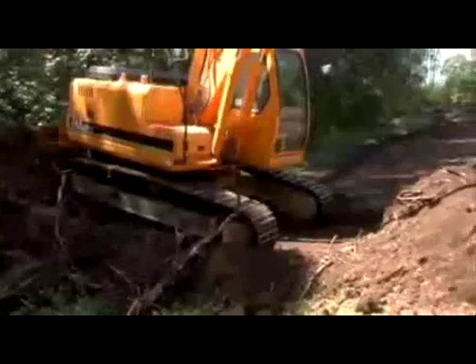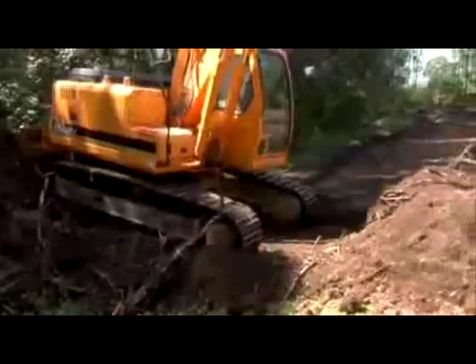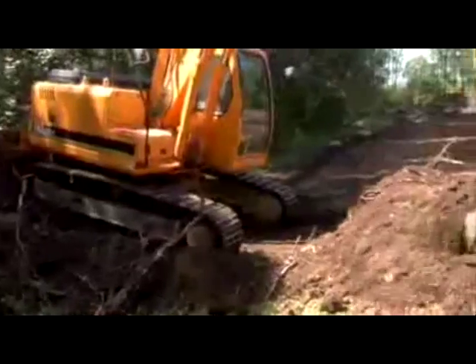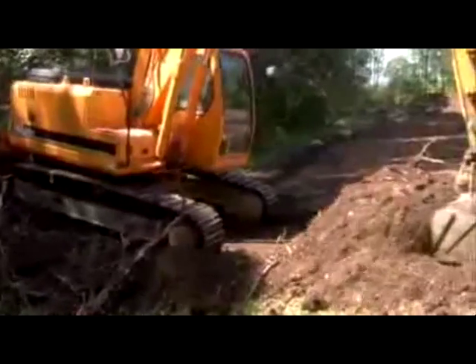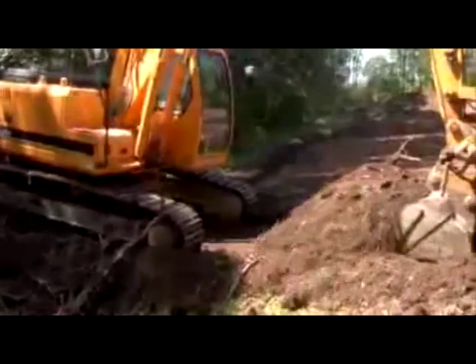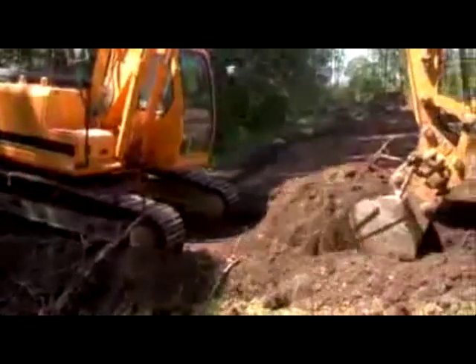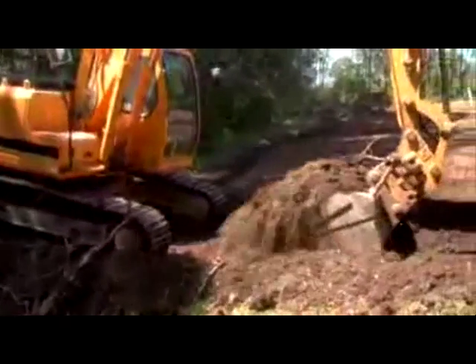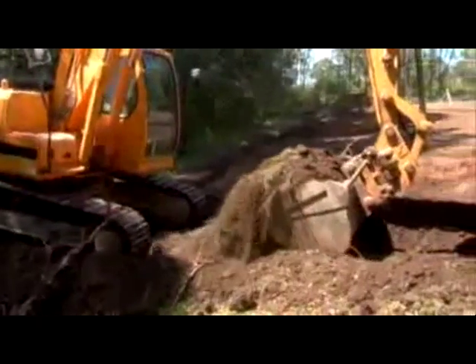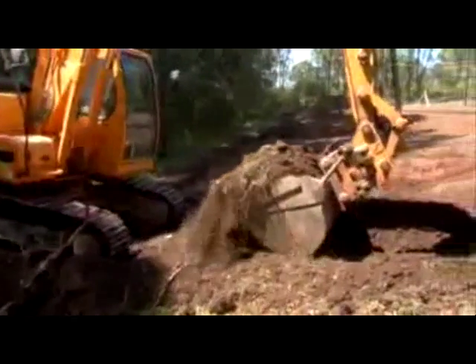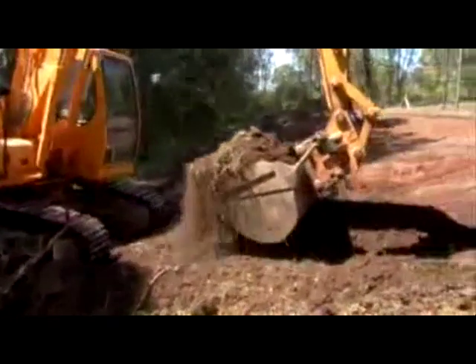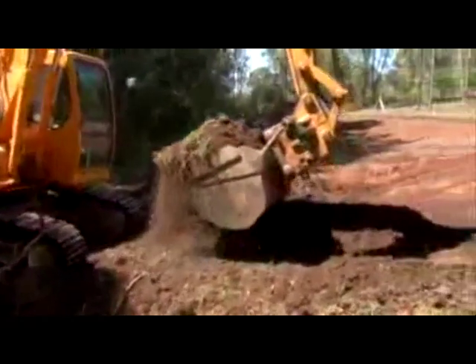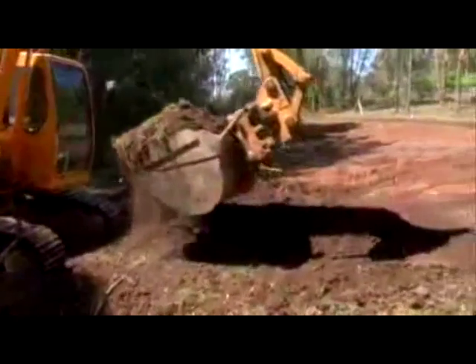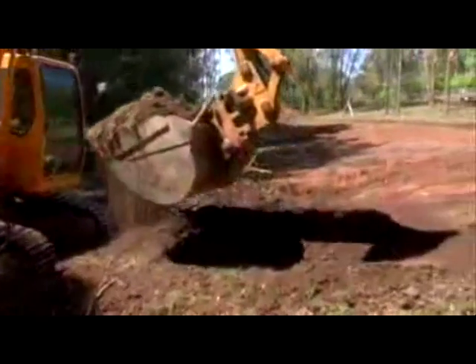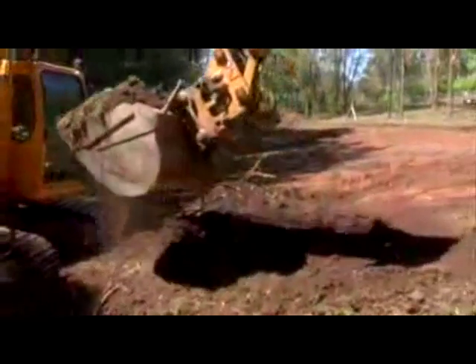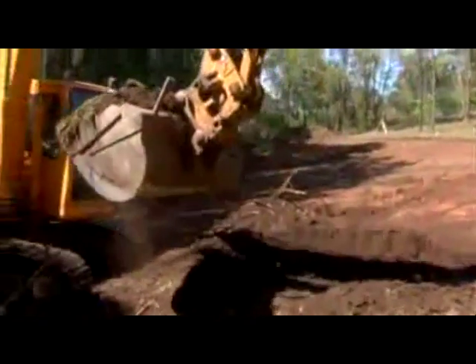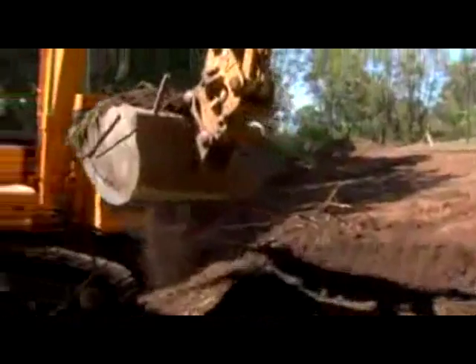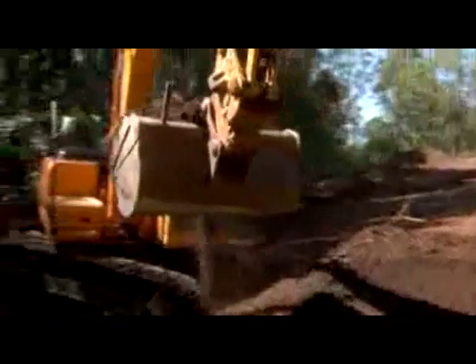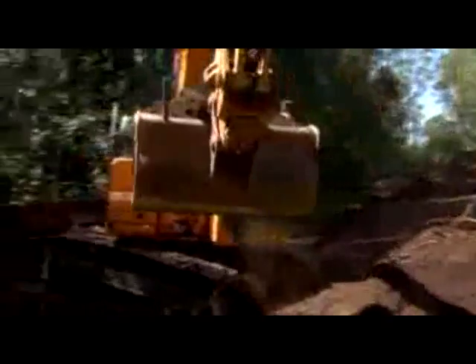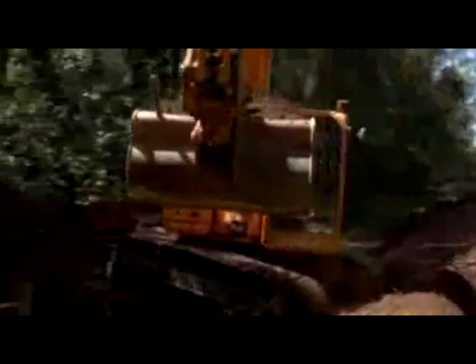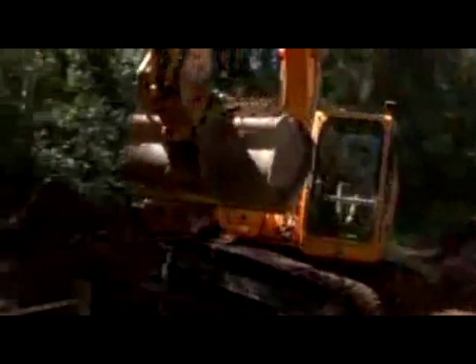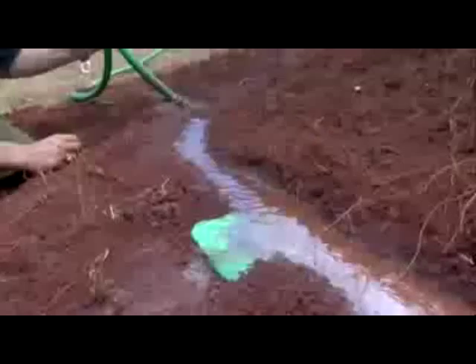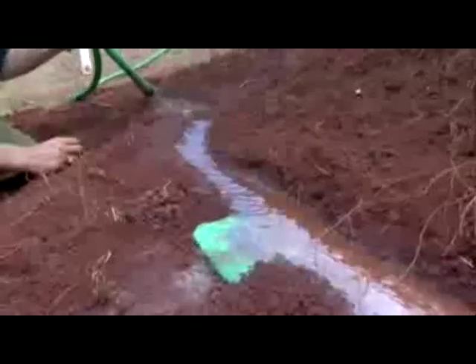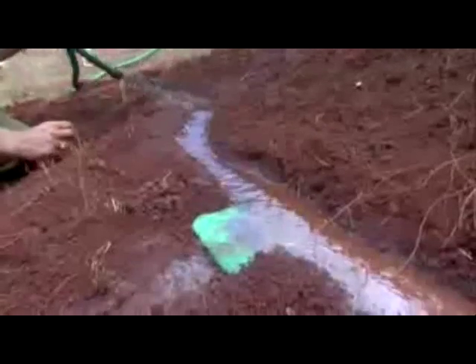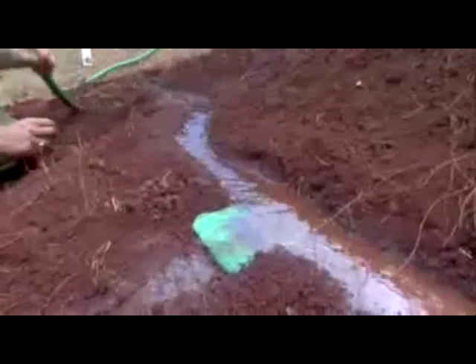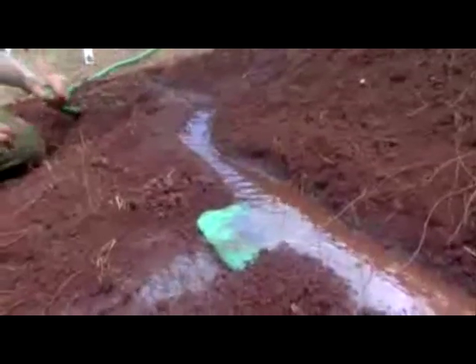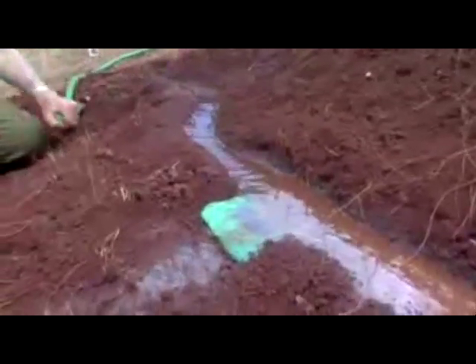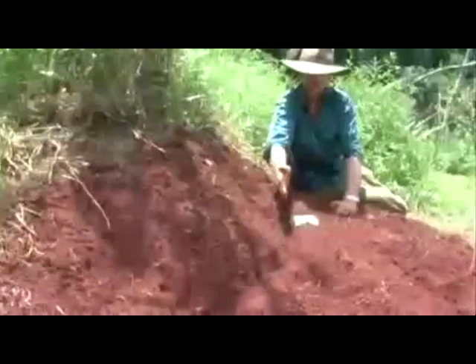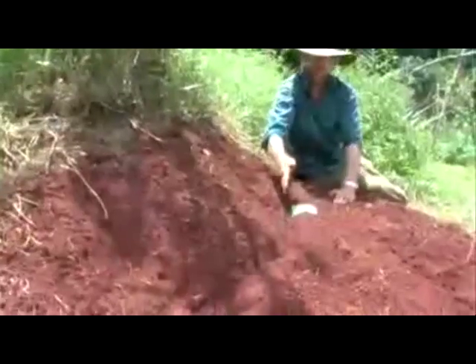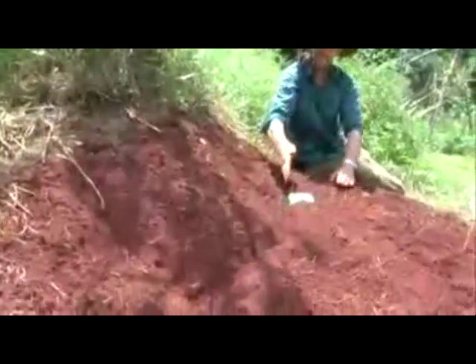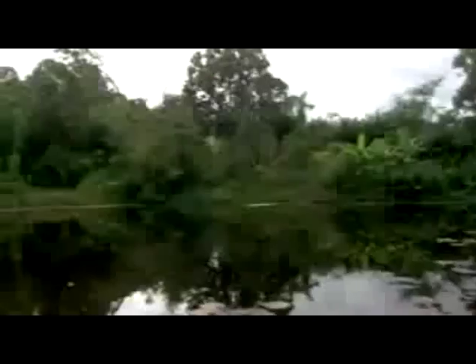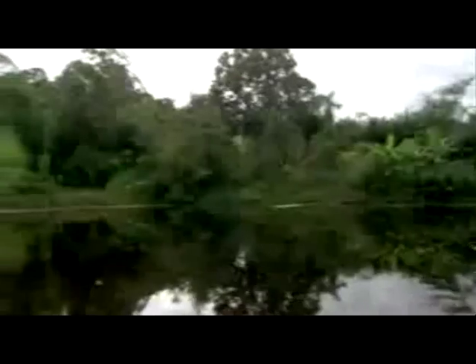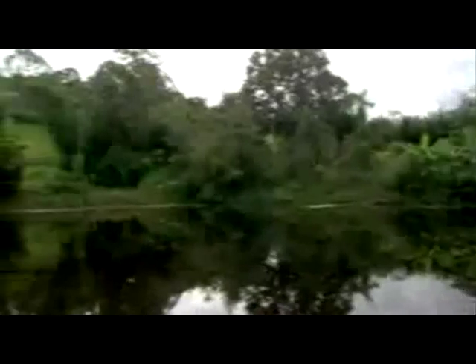And this swale will fill and back-flood to the dam. And the dam, when it's full, will then back-flood up these two swales.